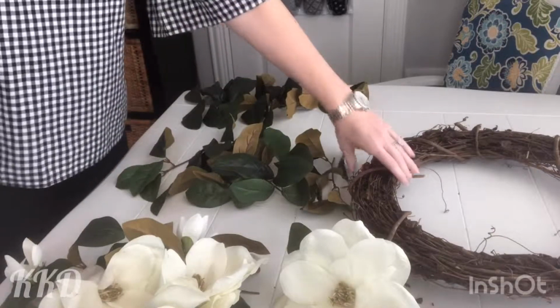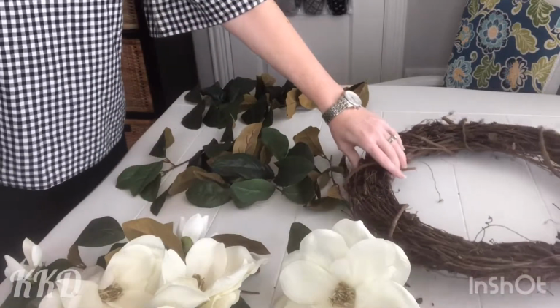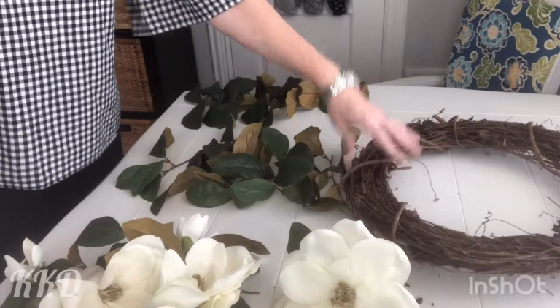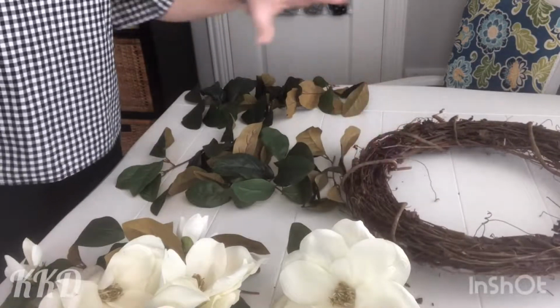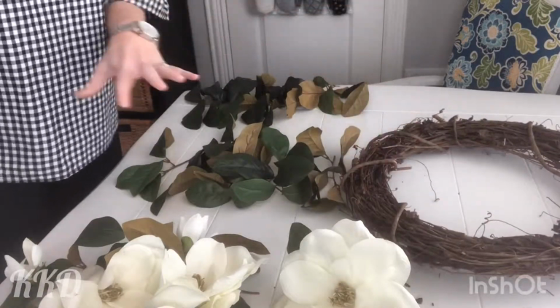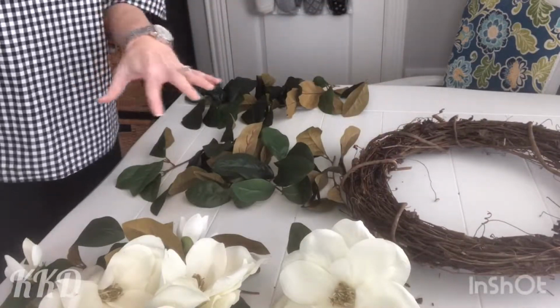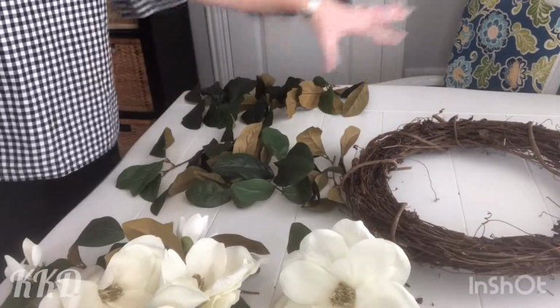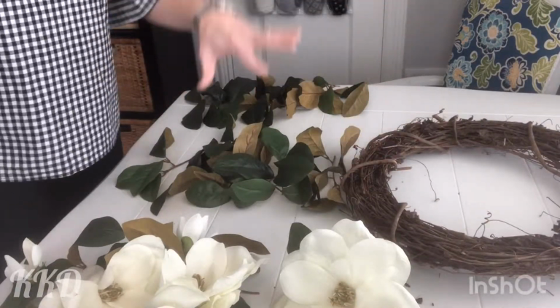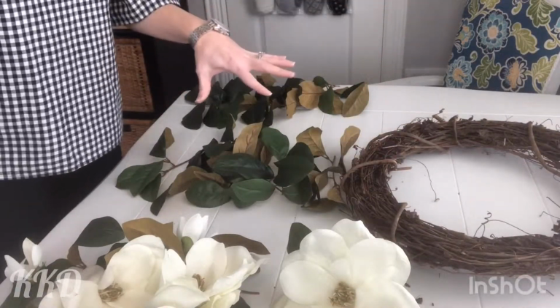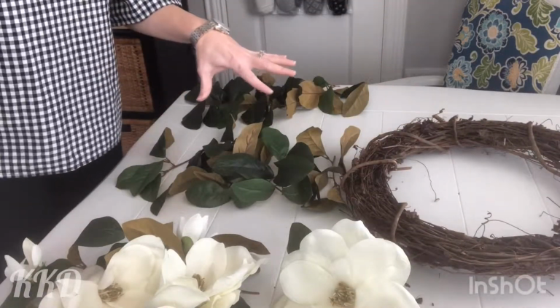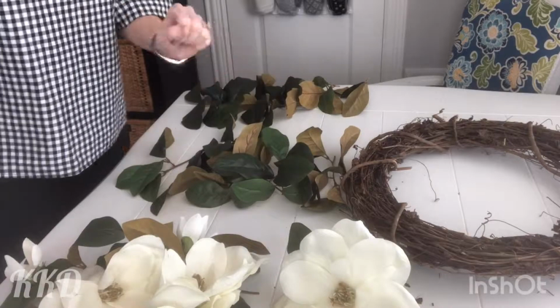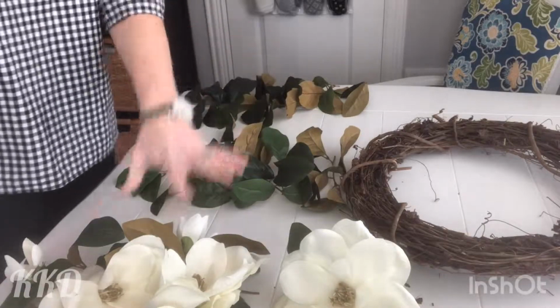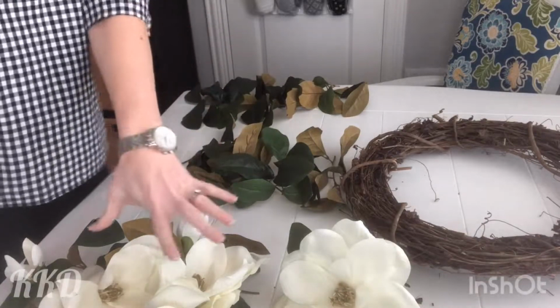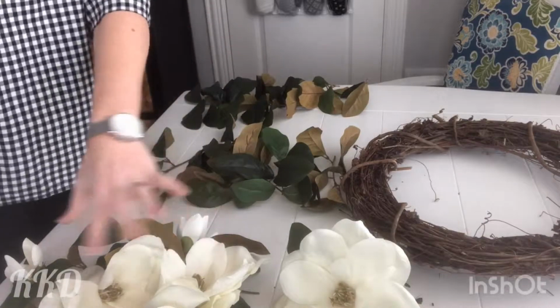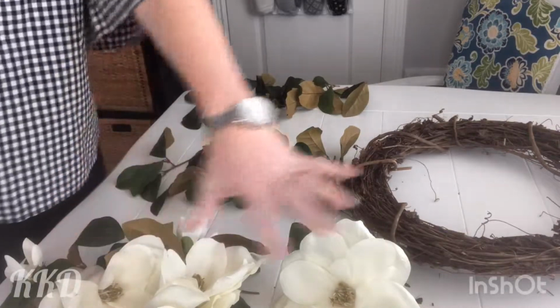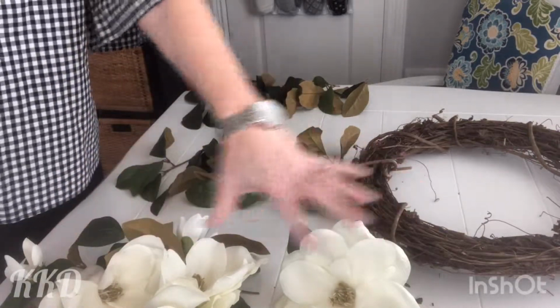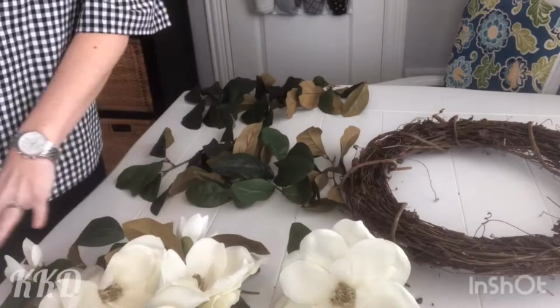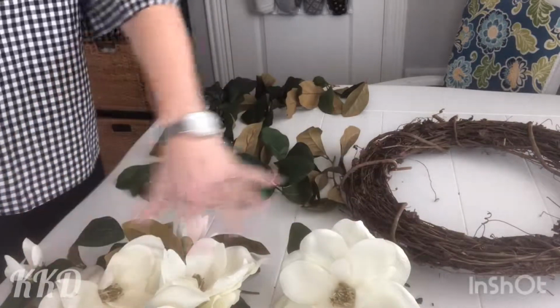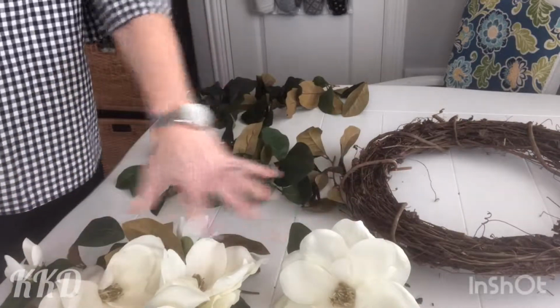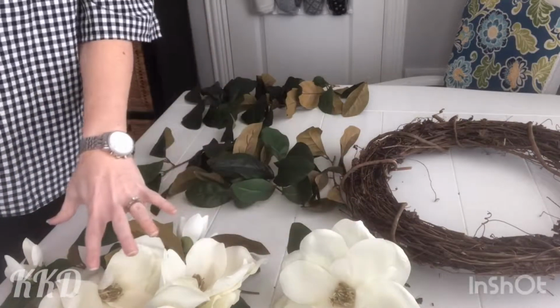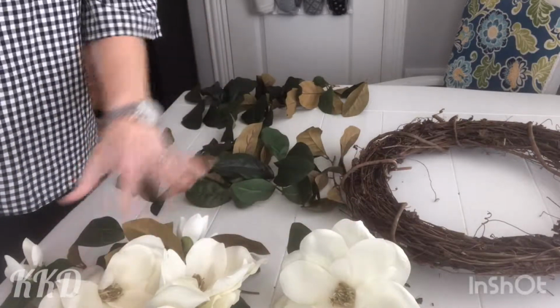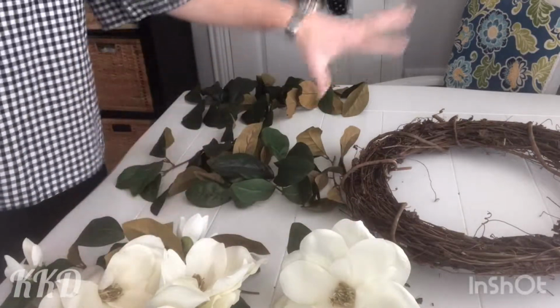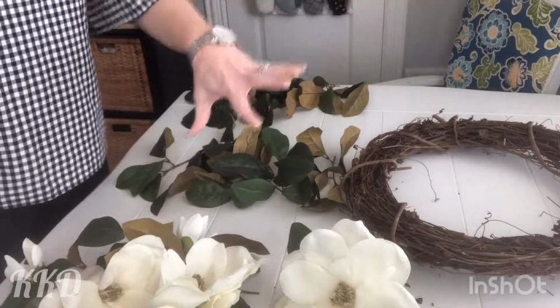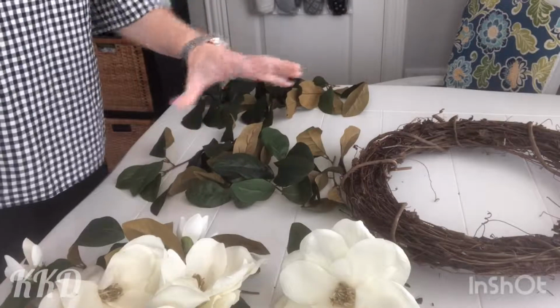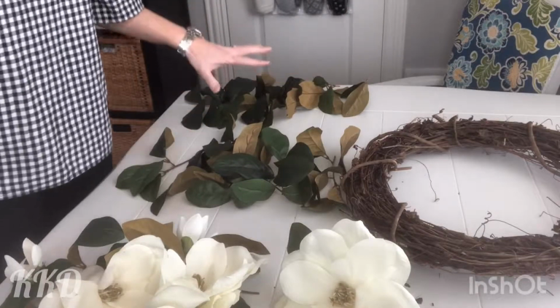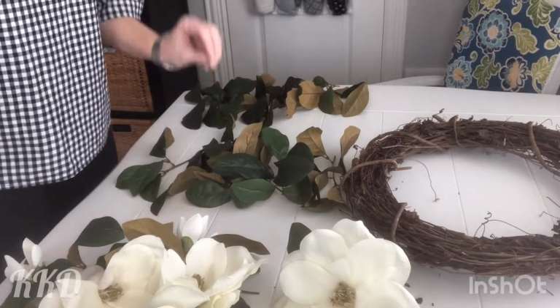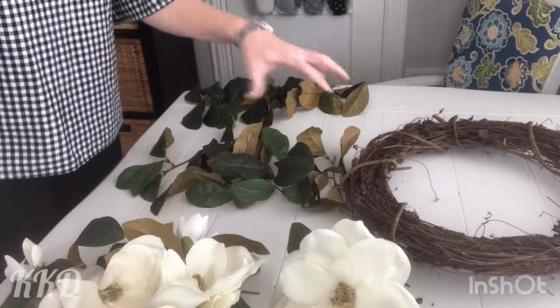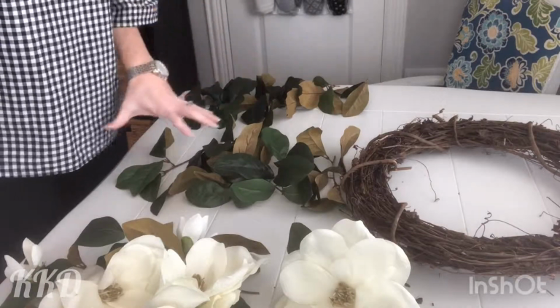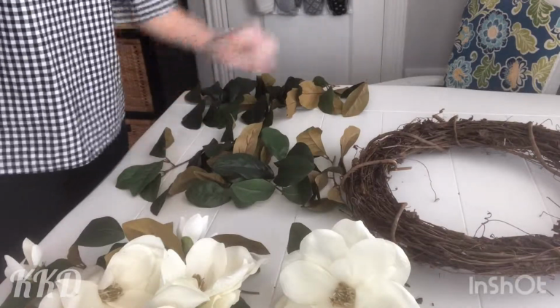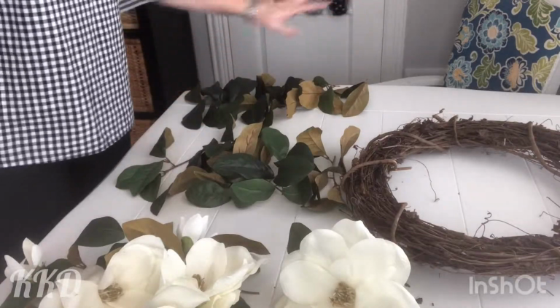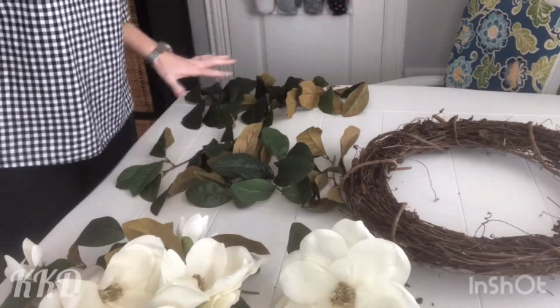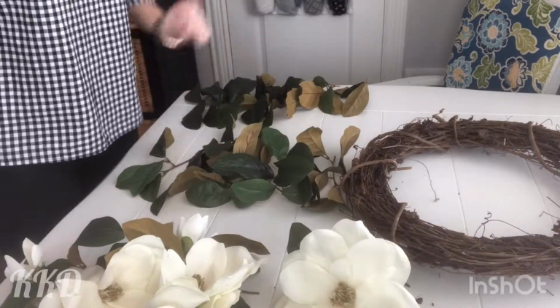What I'm going to do is dry-set these onto my wreath in the arrangement I want. I'm going to start with my flowers because they're the key — obviously the most attractive part — and I want to place those evenly. Then we'll fill in the gaps with the medium leaves and the small leaves.